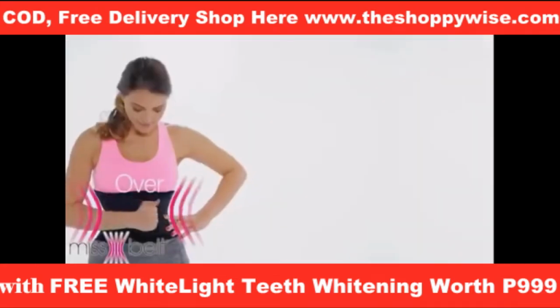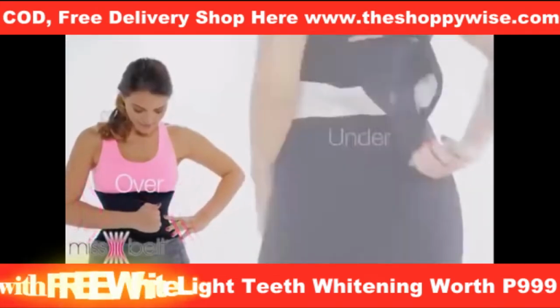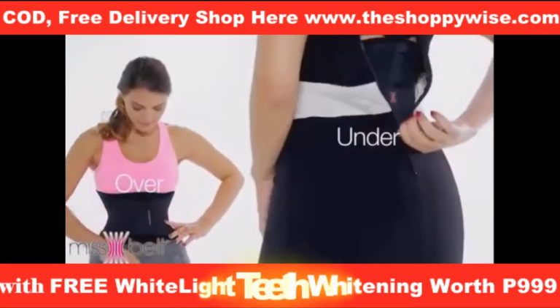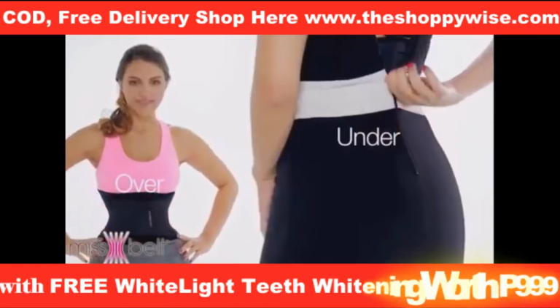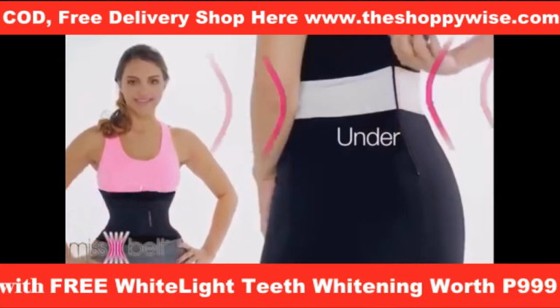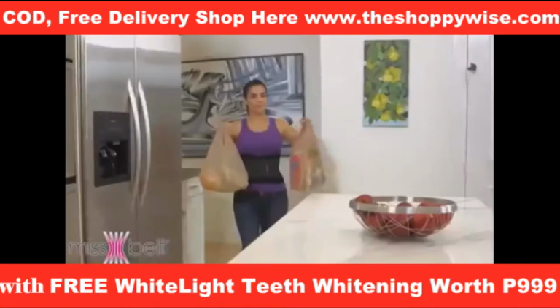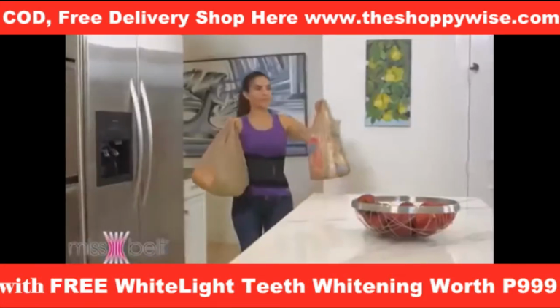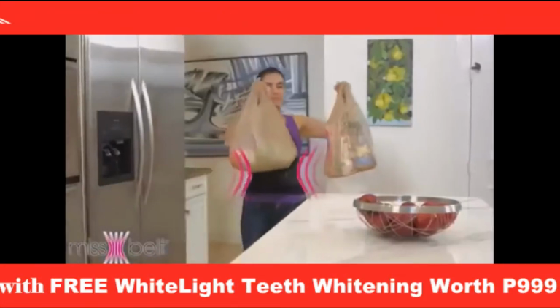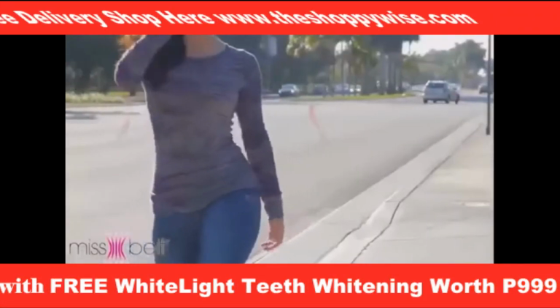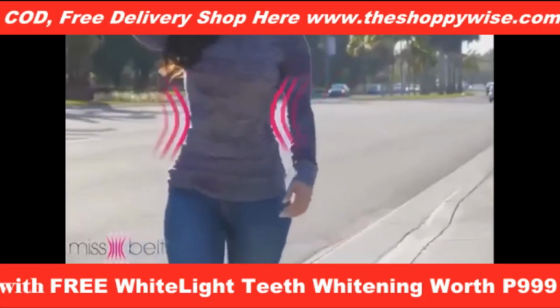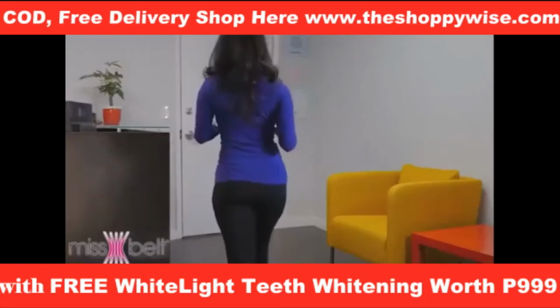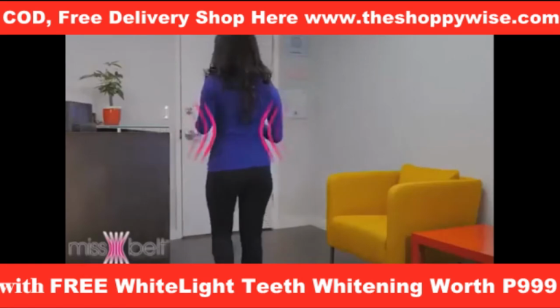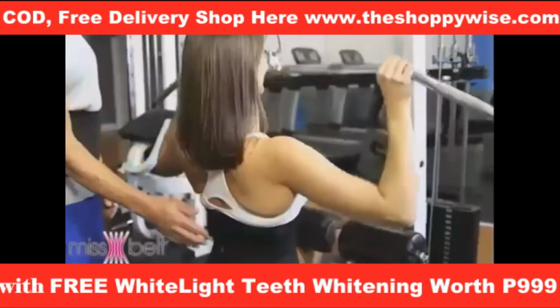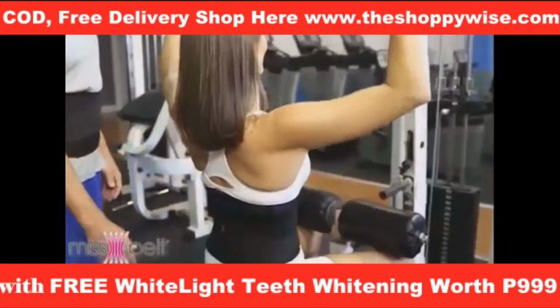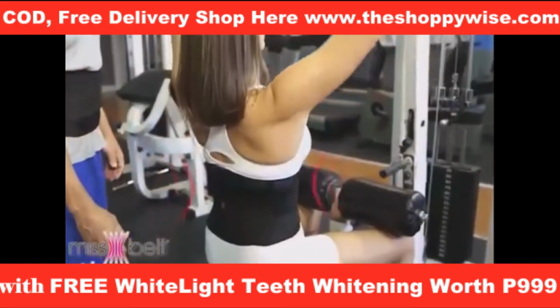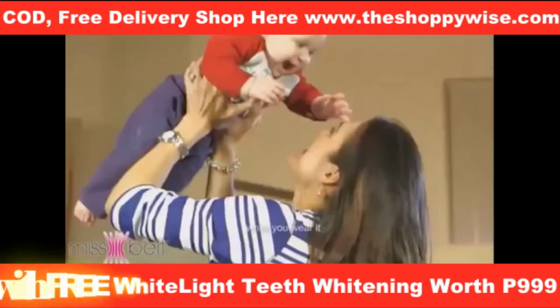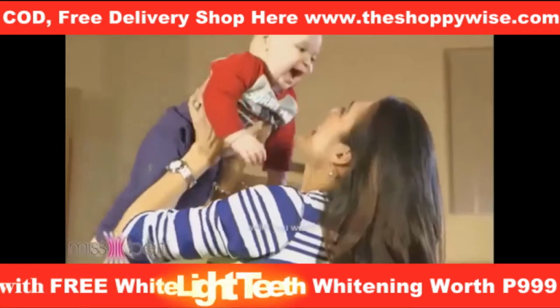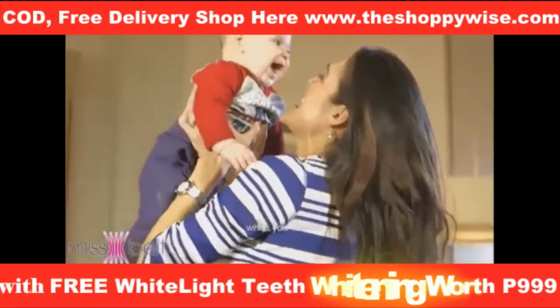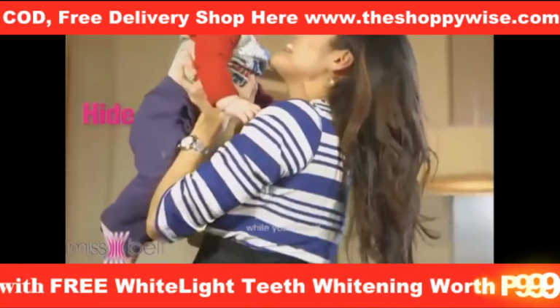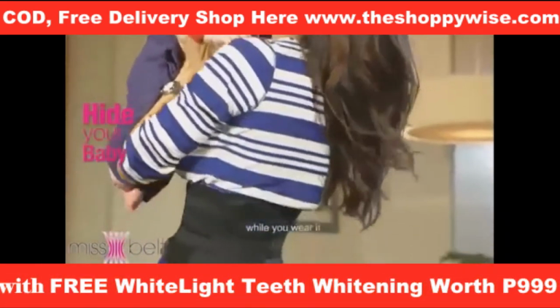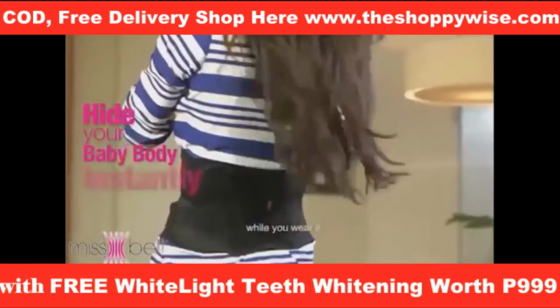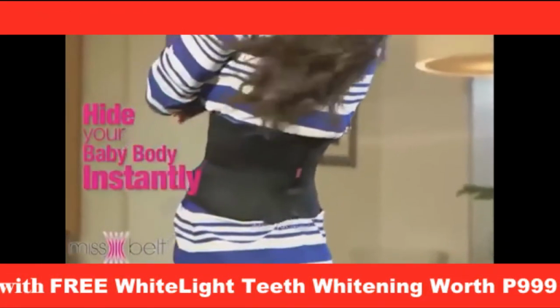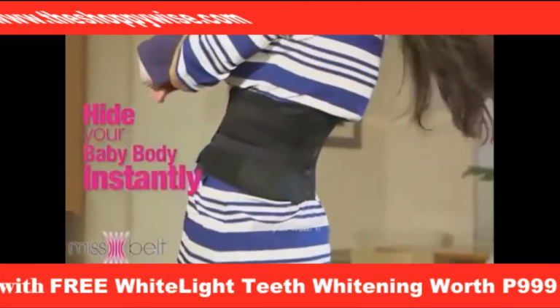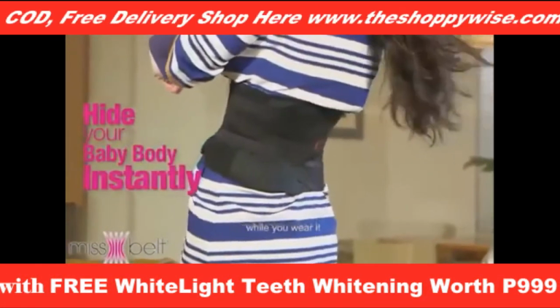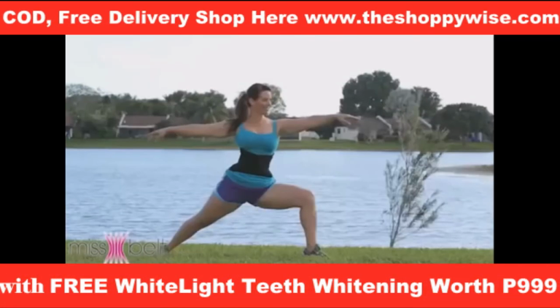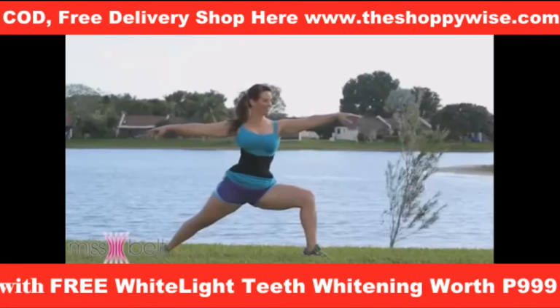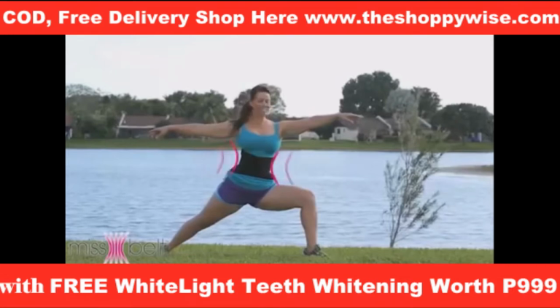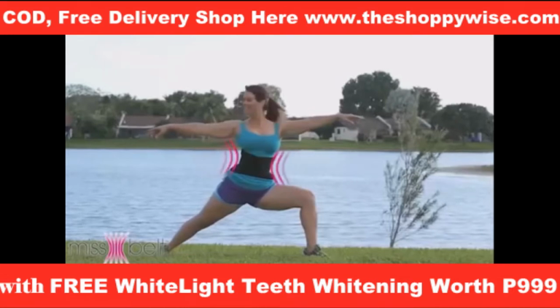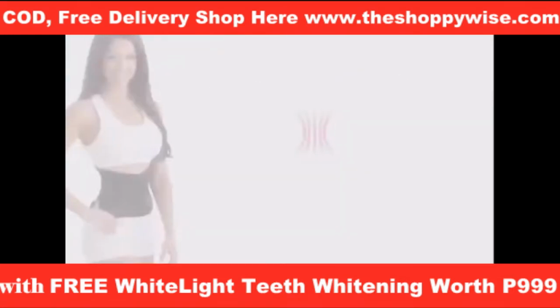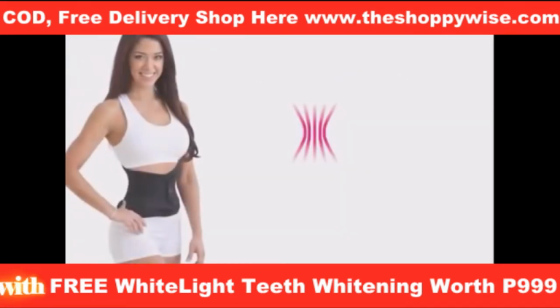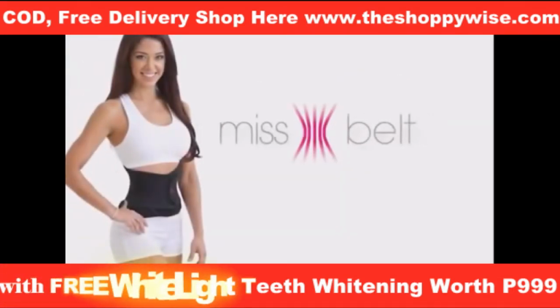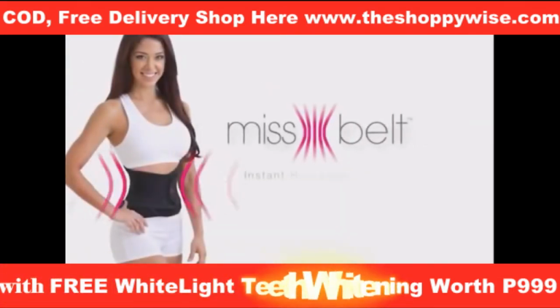Wear it over or under your clothes while at home, walking, working, or at the gym. Wear Miss Belt to hide your baby body instantly. No matter what you do, do it with Miss Belt.